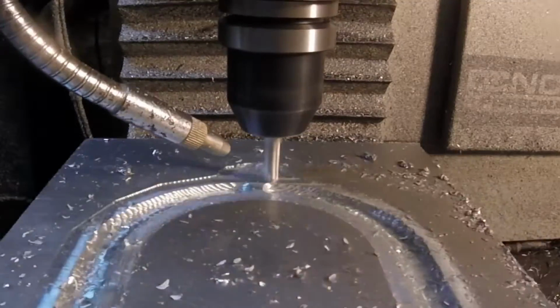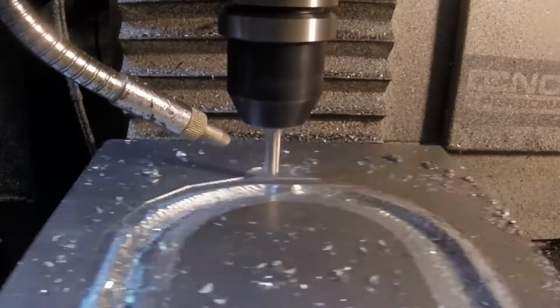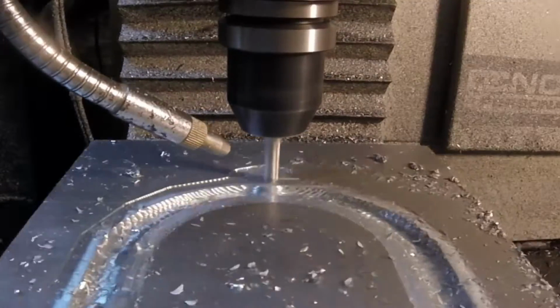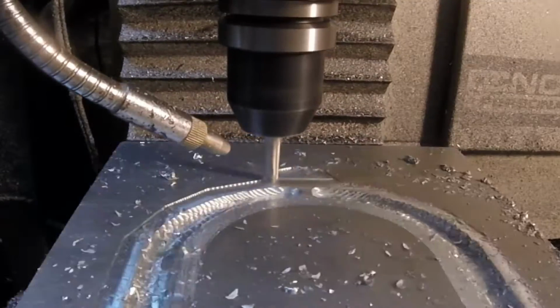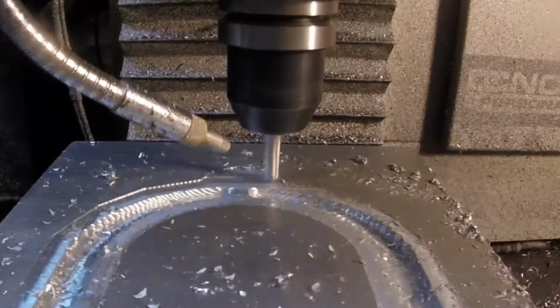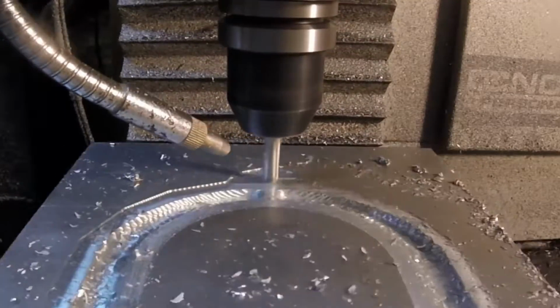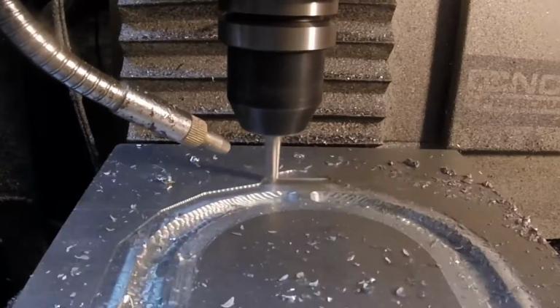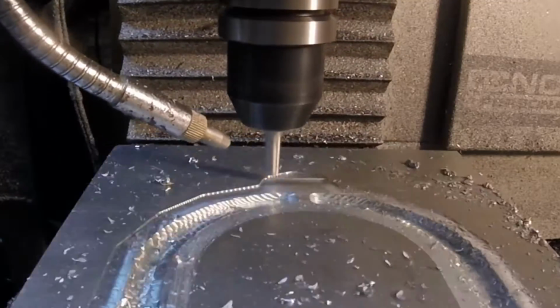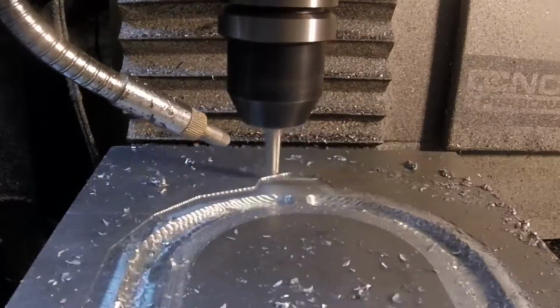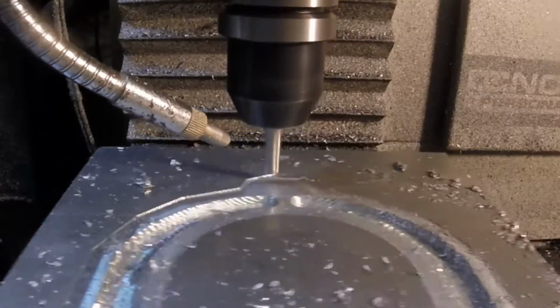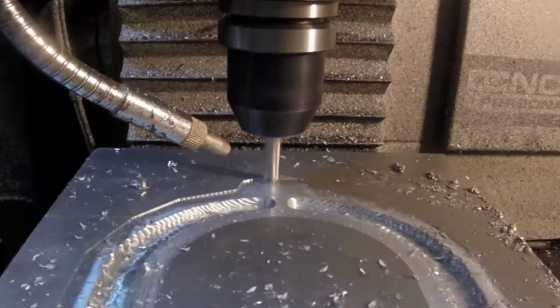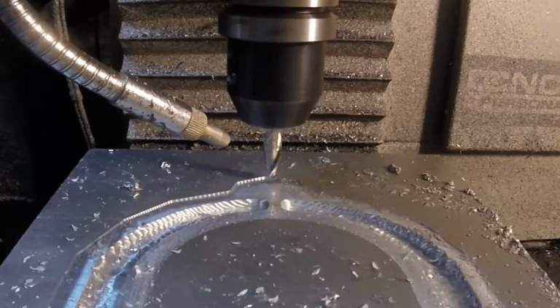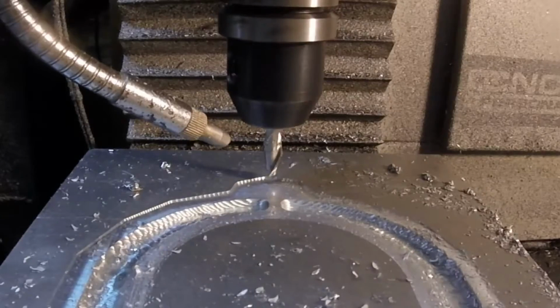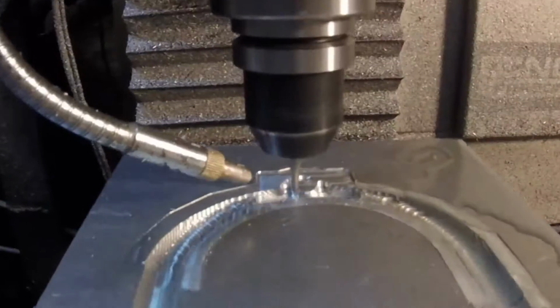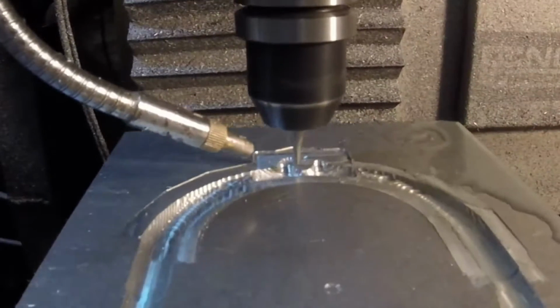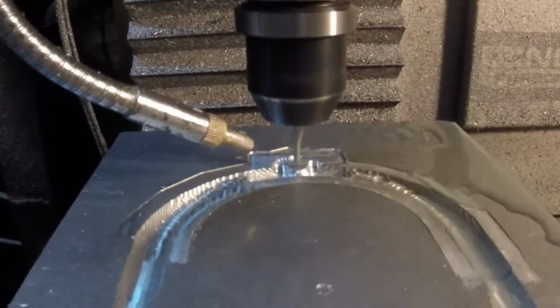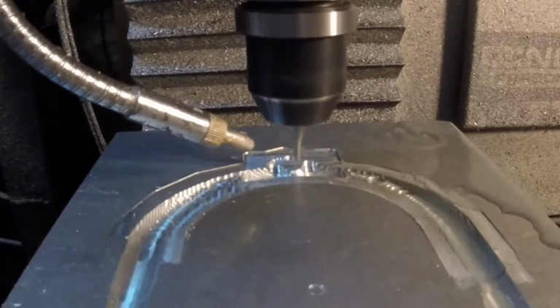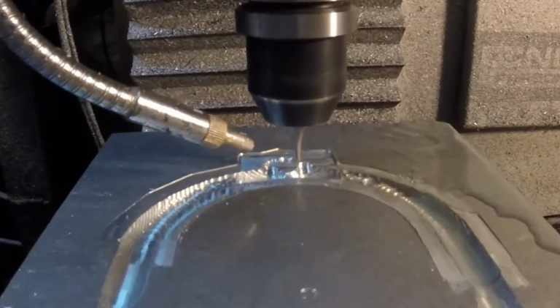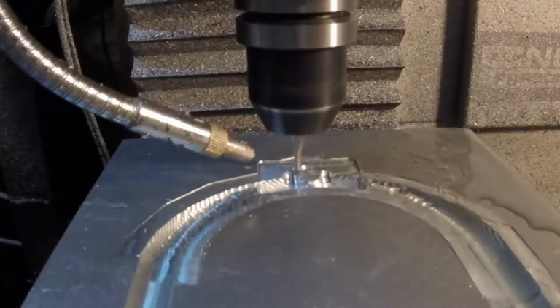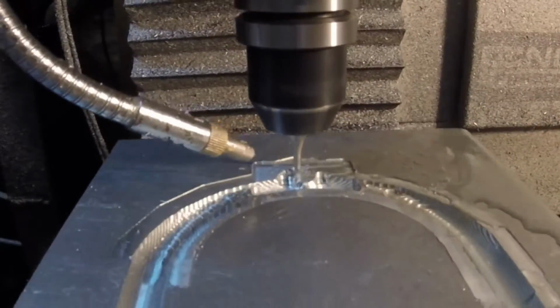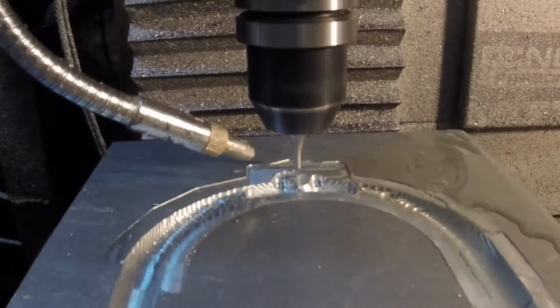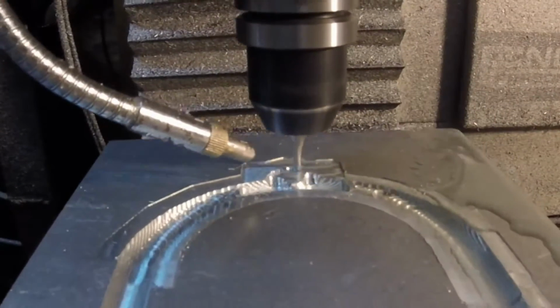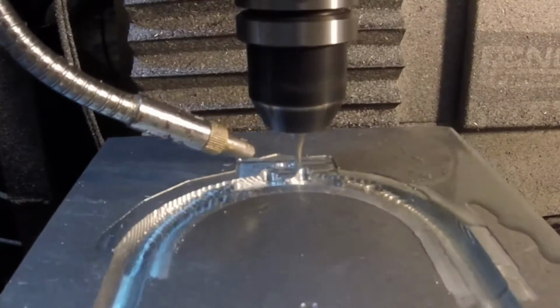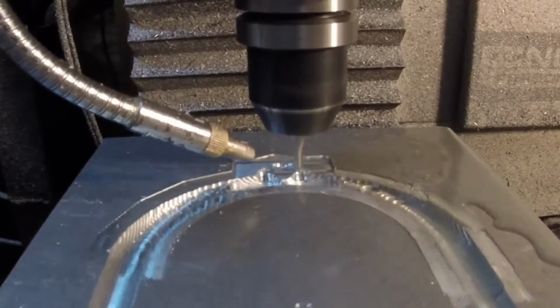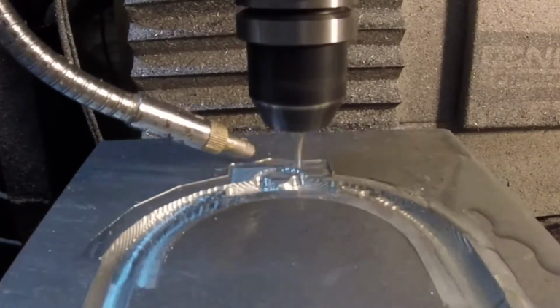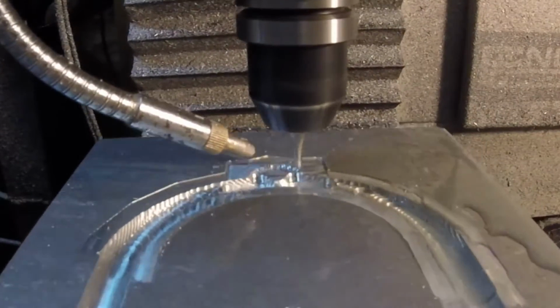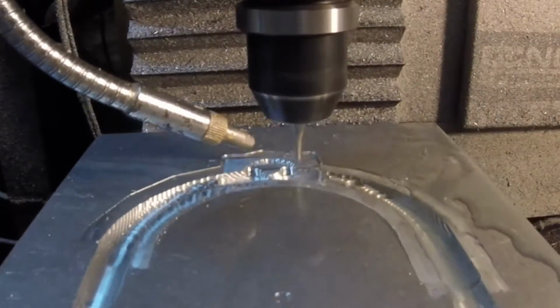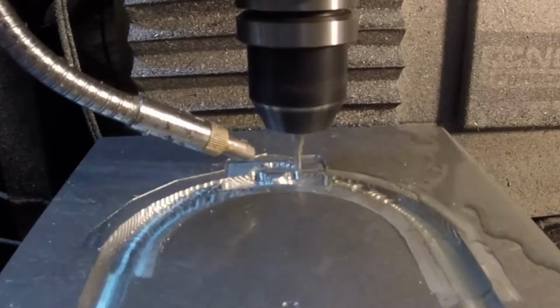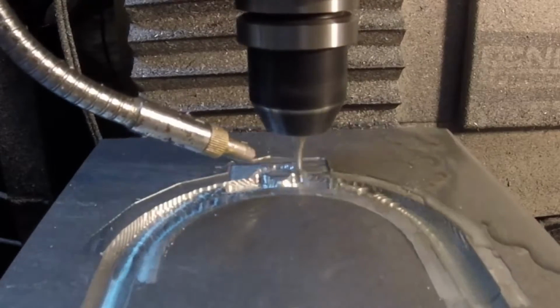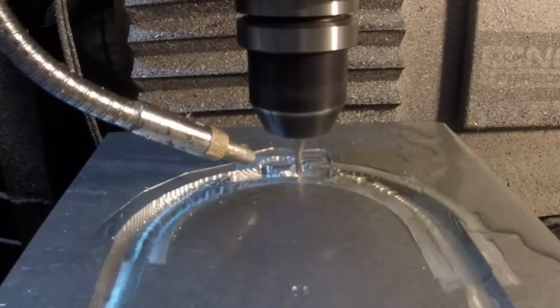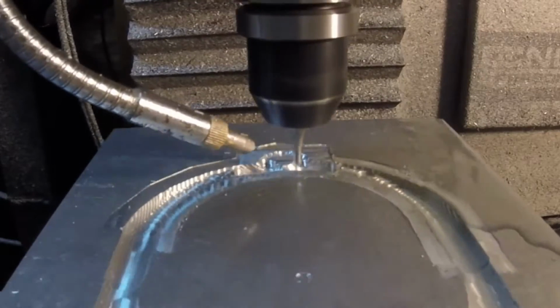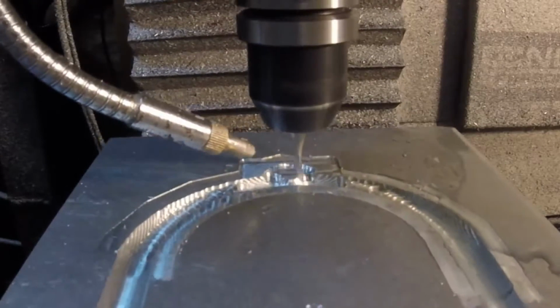Up here in the top, the quarter inch end mill was also too big, so I had to switch over to an eighth inch, taking very light cuts to get most of that material out.